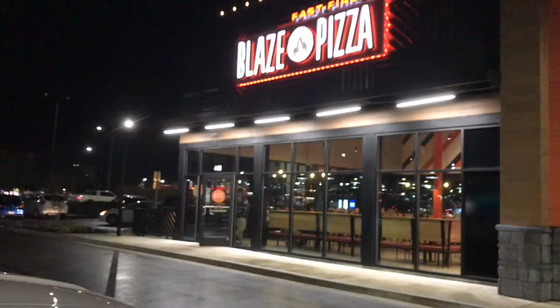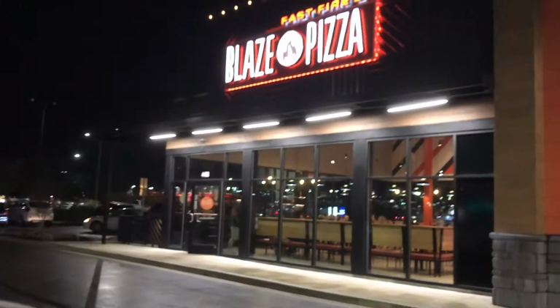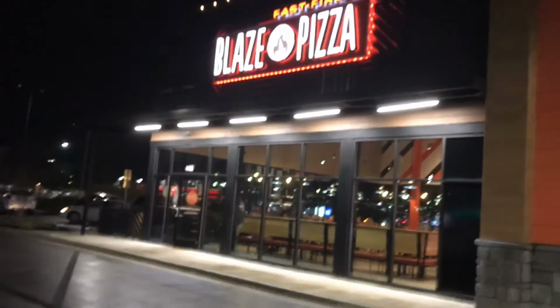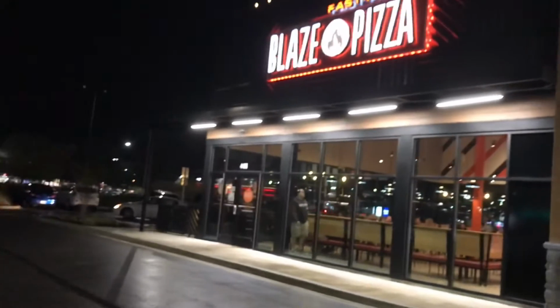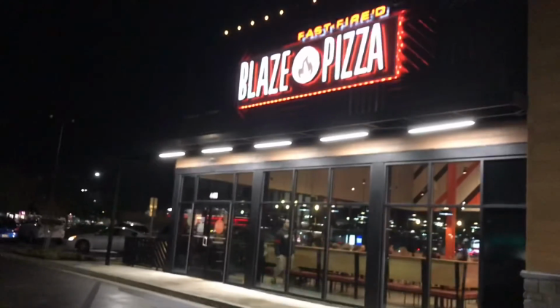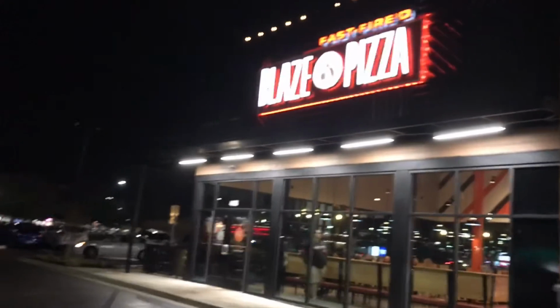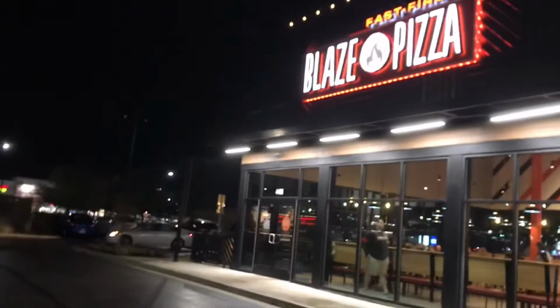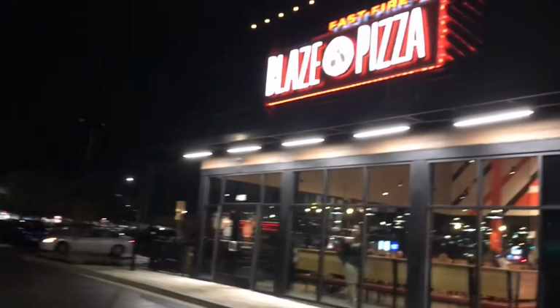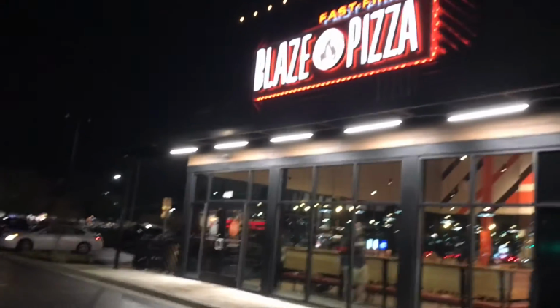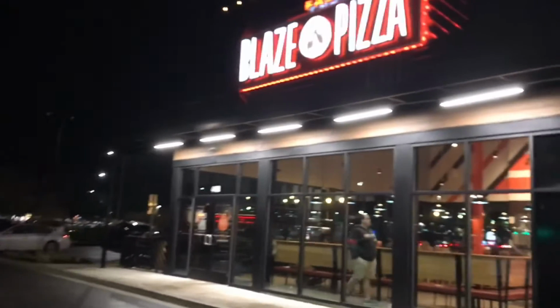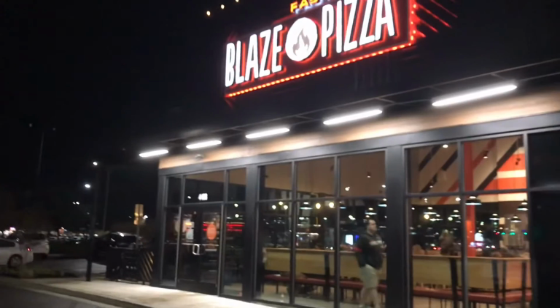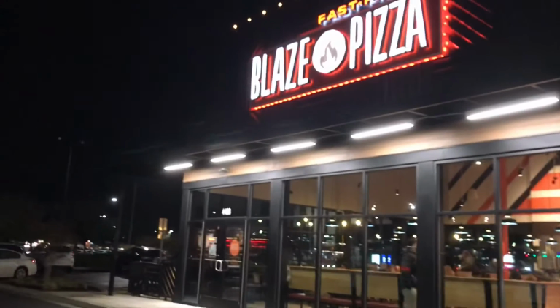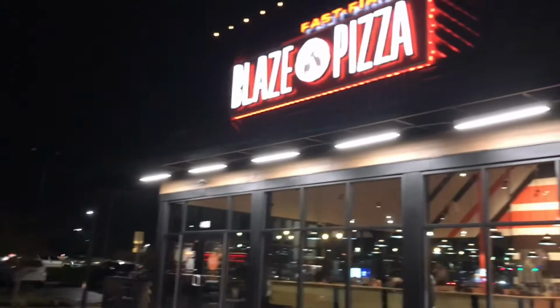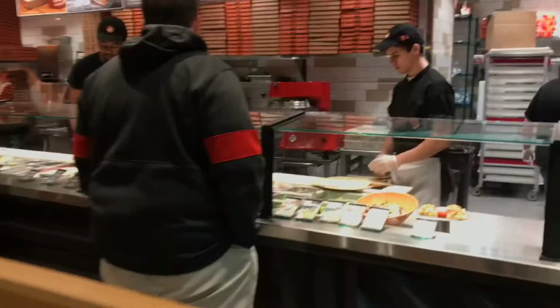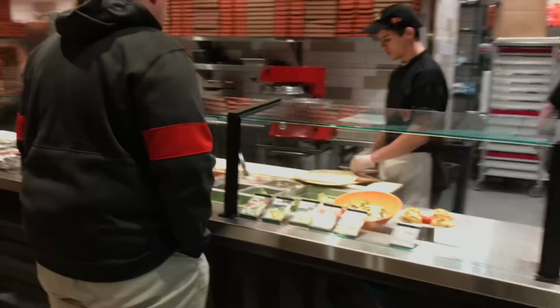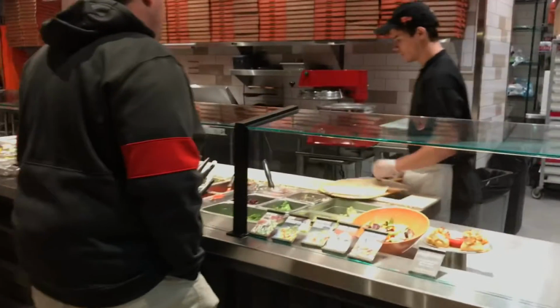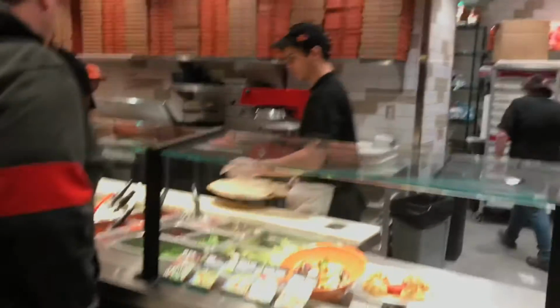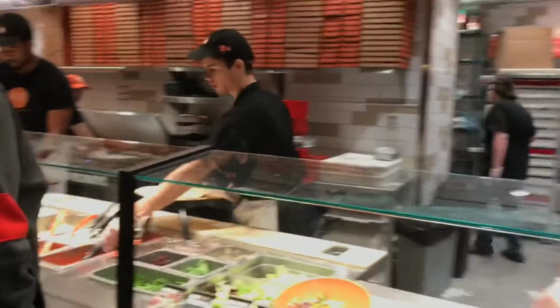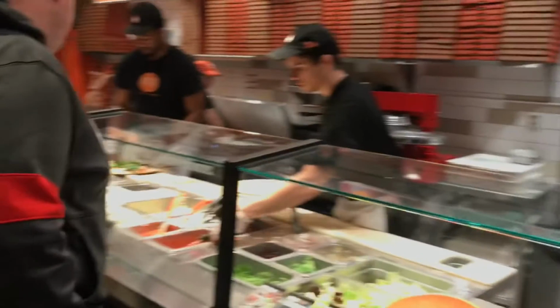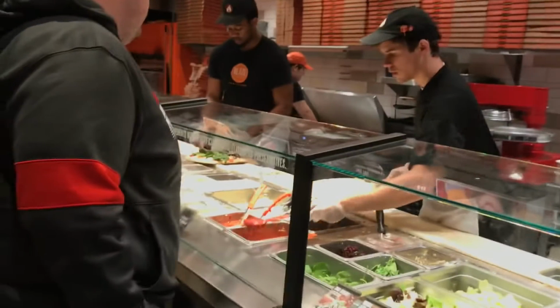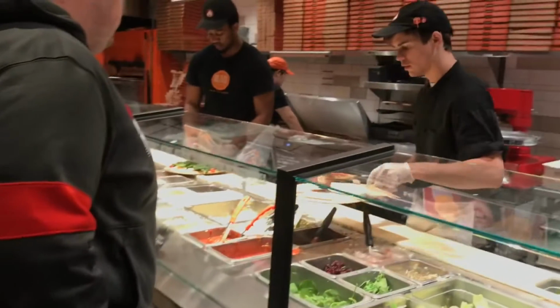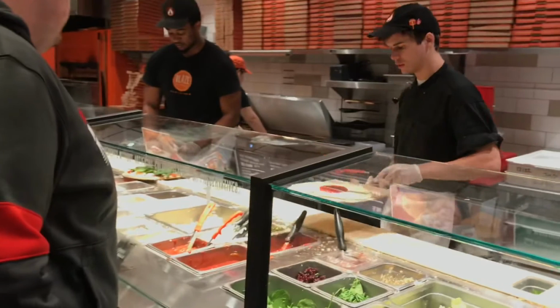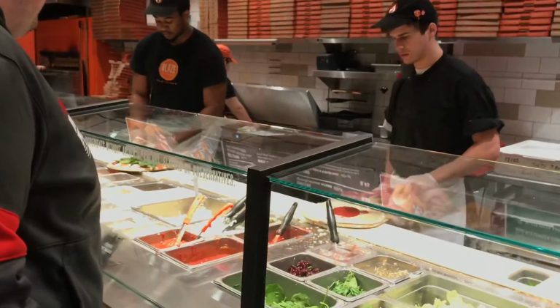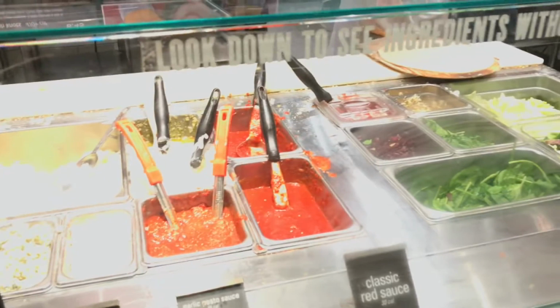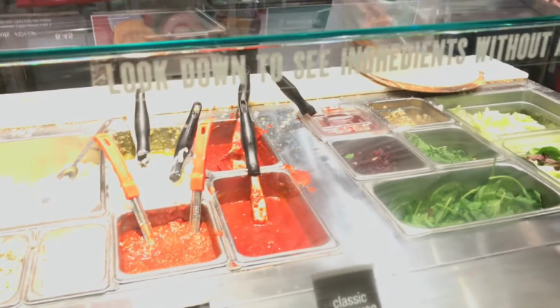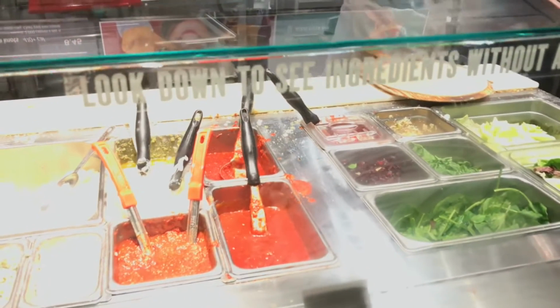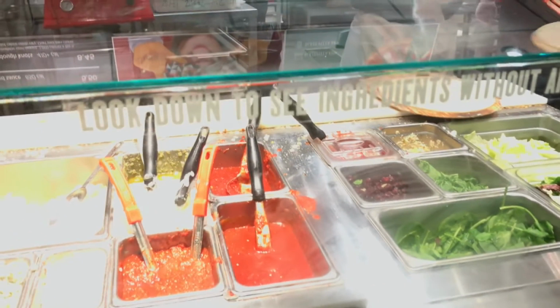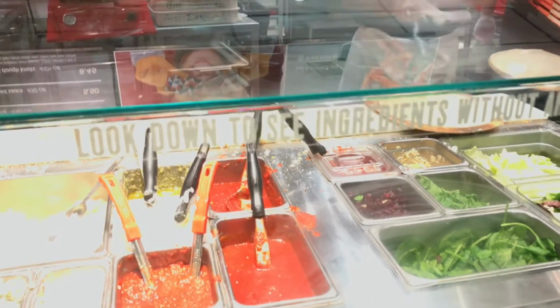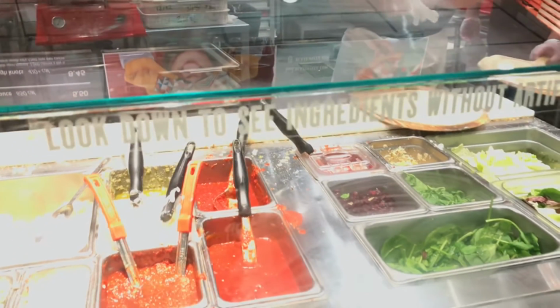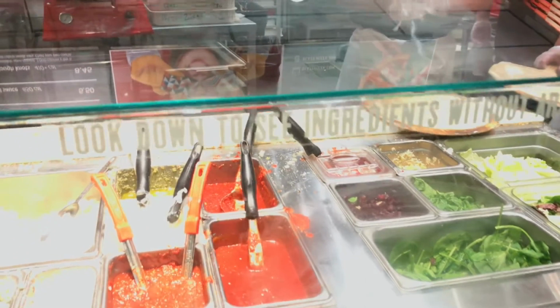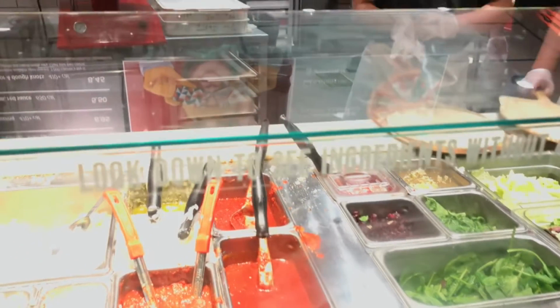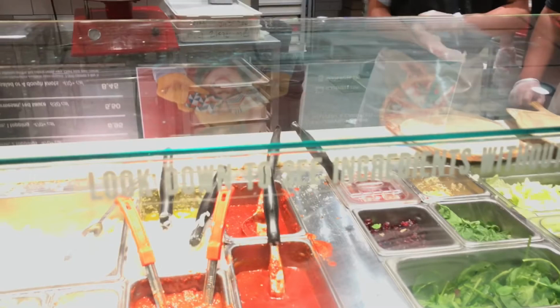We're about to go to Blaze Pizza and eat at Blaze Pizza. I want to build my own. I would like to have the garlic pesto and the white cream sauce, please.